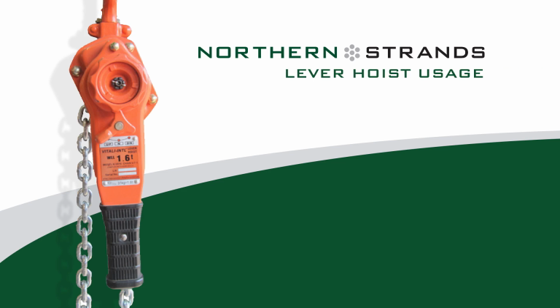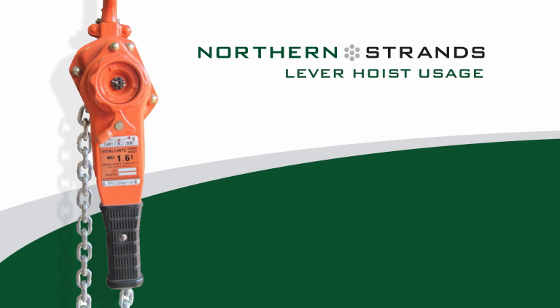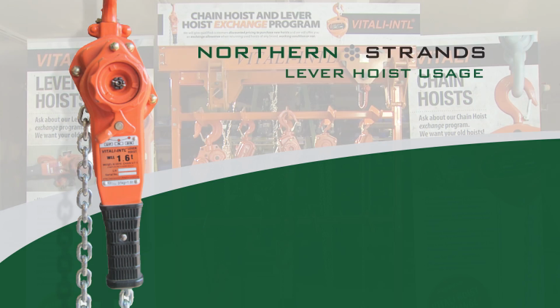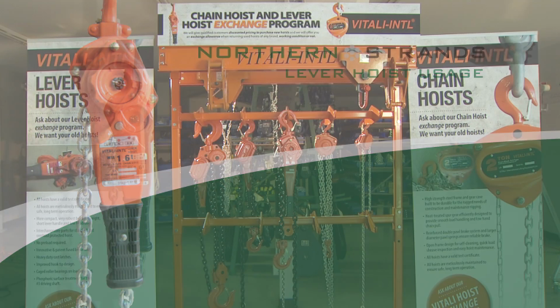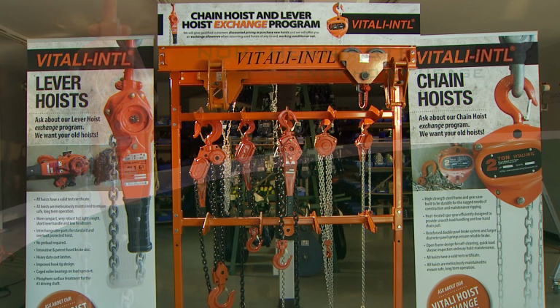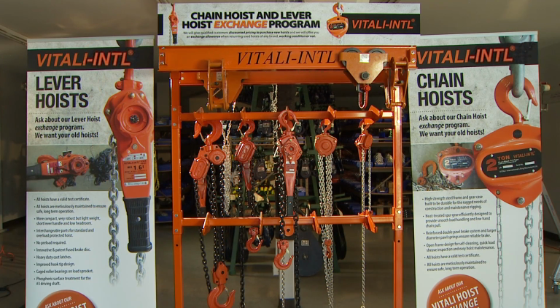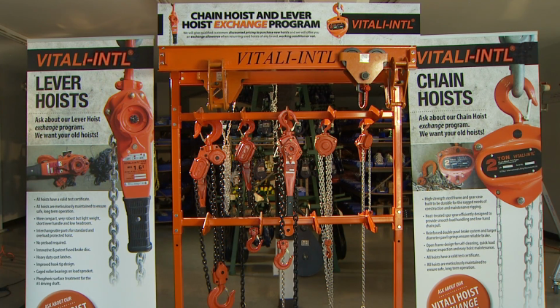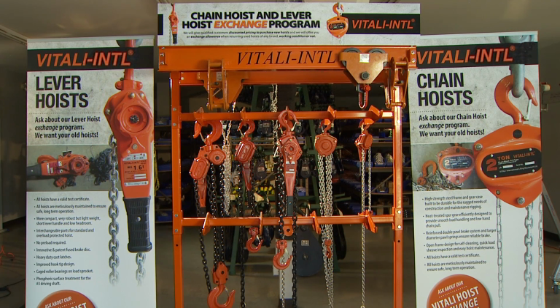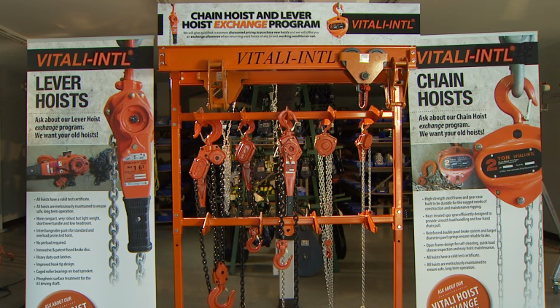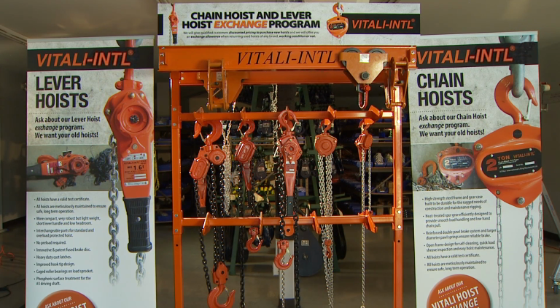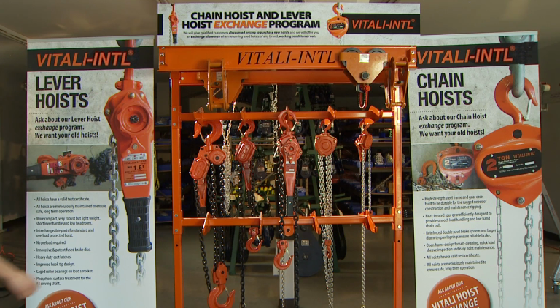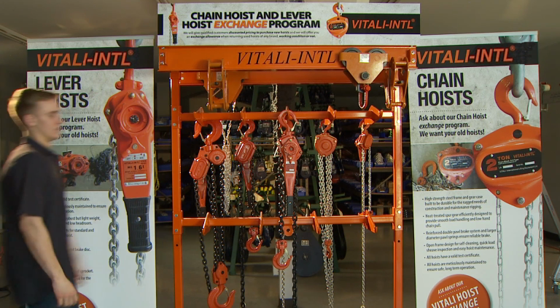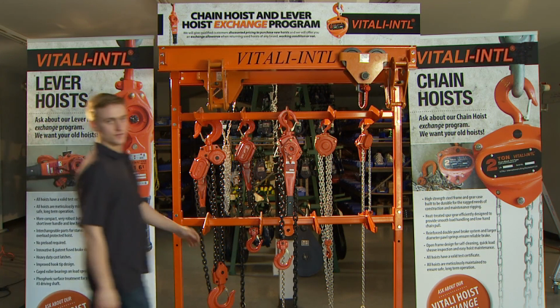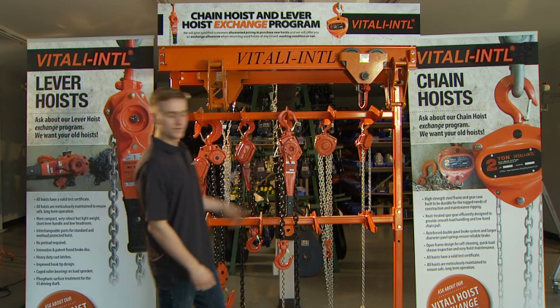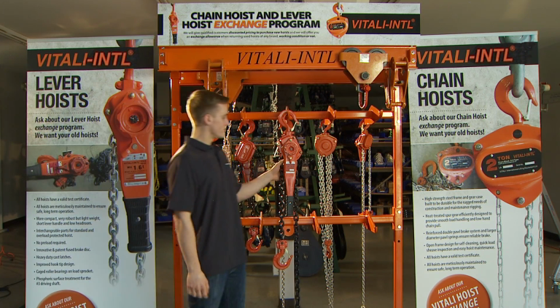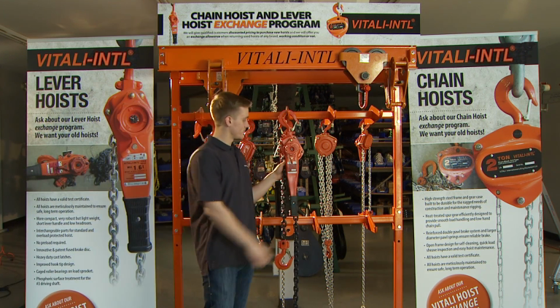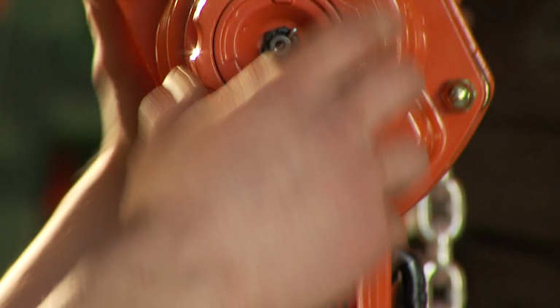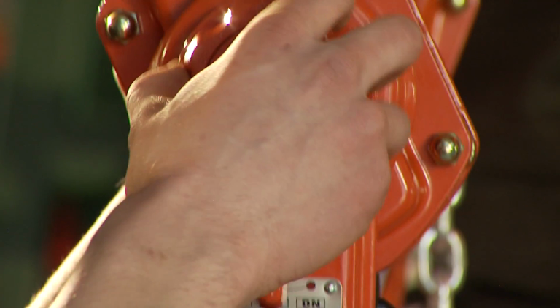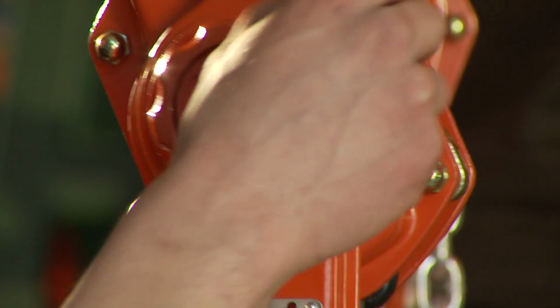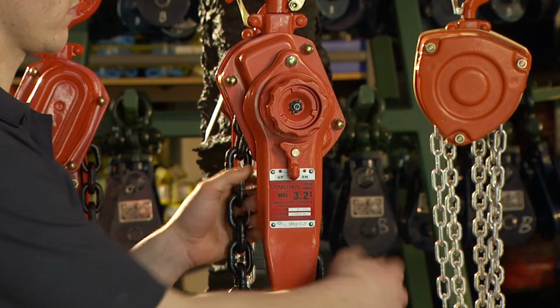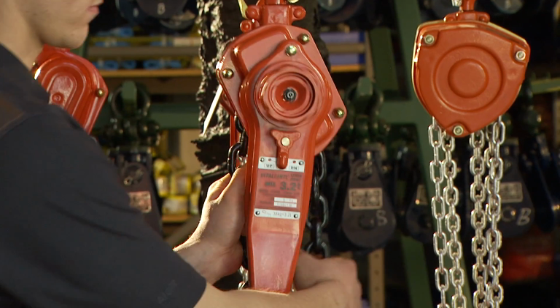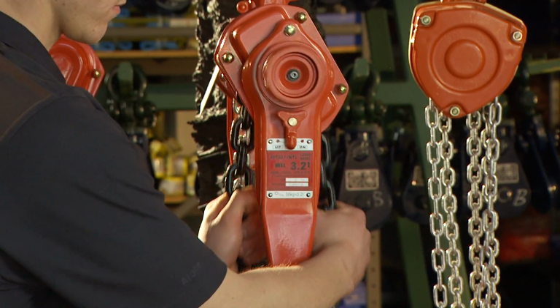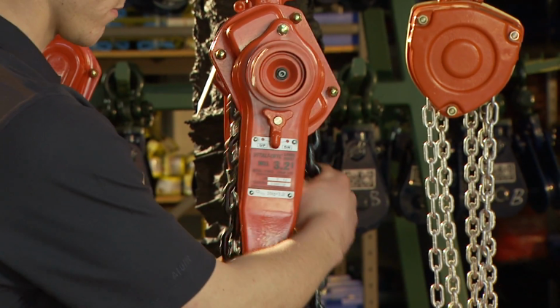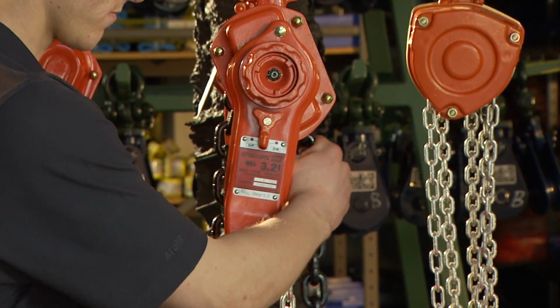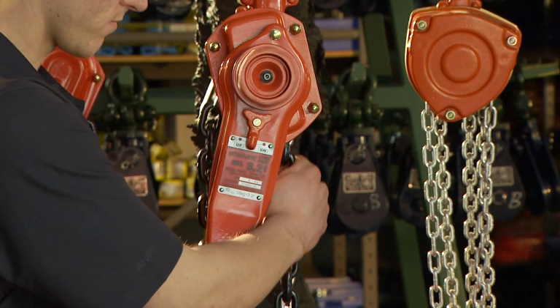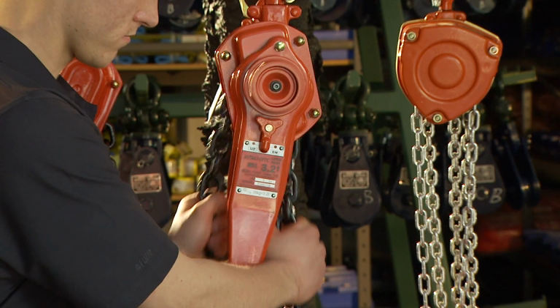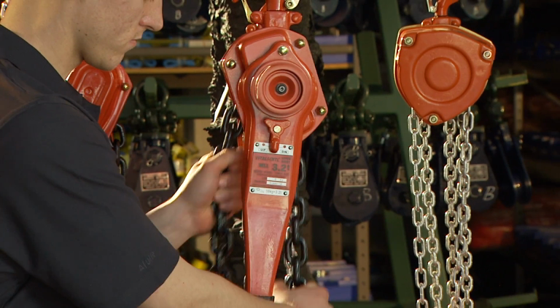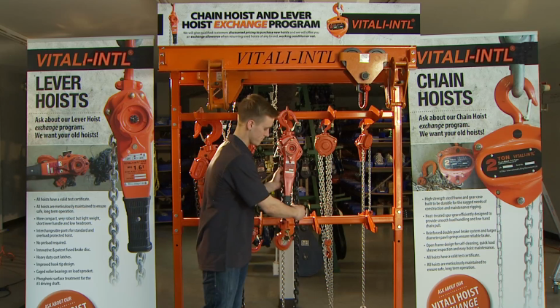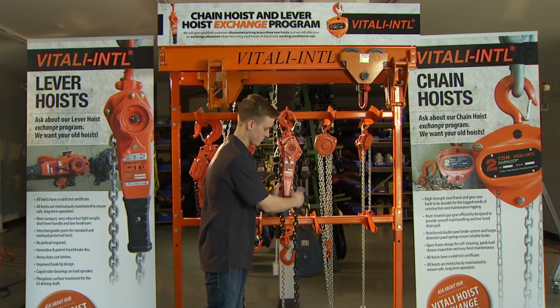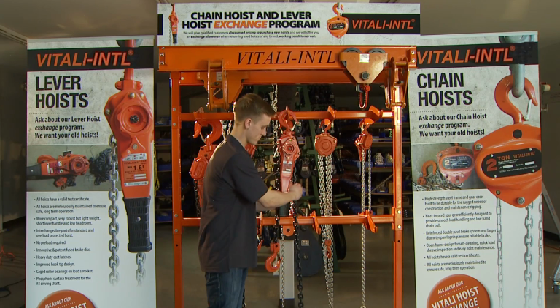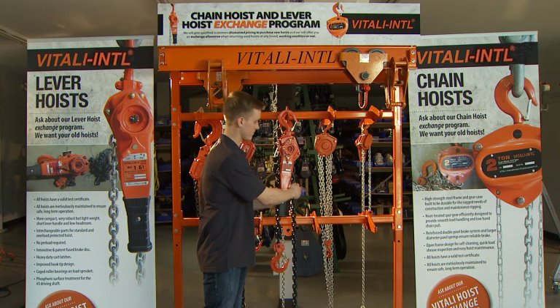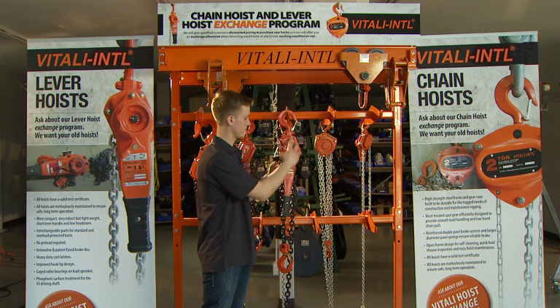Ensure hook safety latches are around the lifting point before usage. Without a load on the hoist, the chain length can be adjusted. Set the selector to neutral and use the hand wheel to engage free wheel mode.